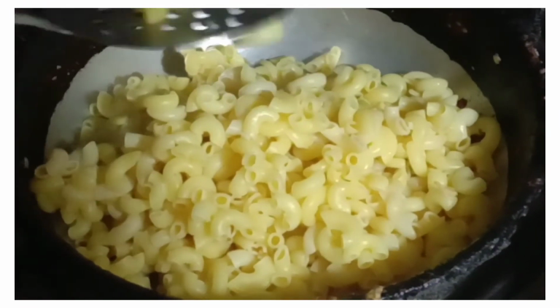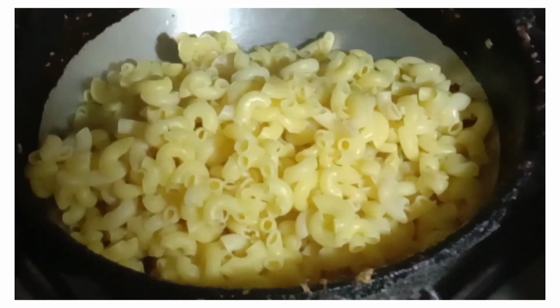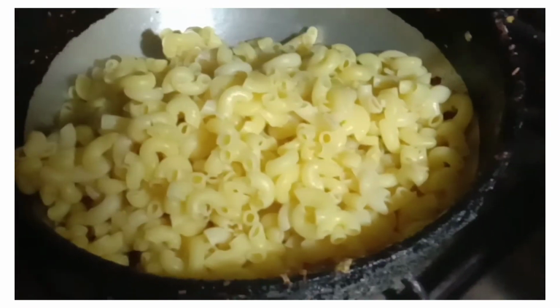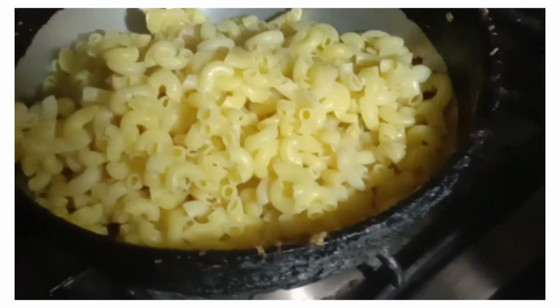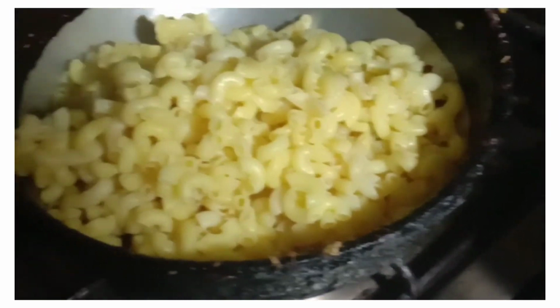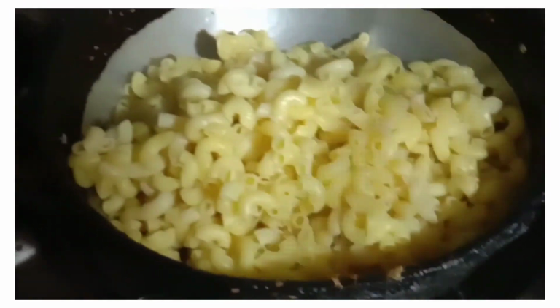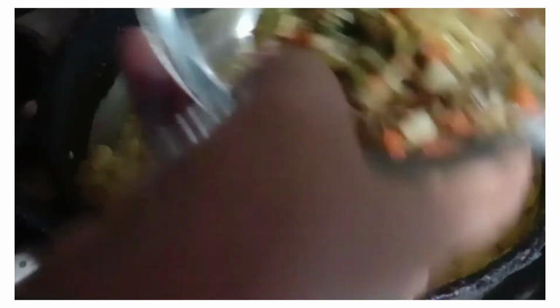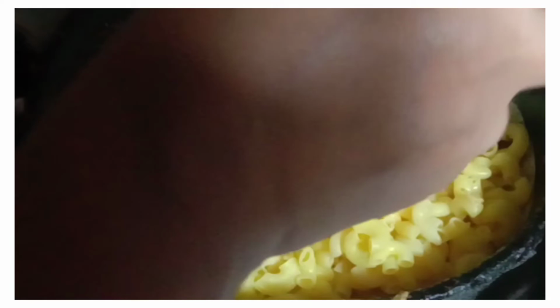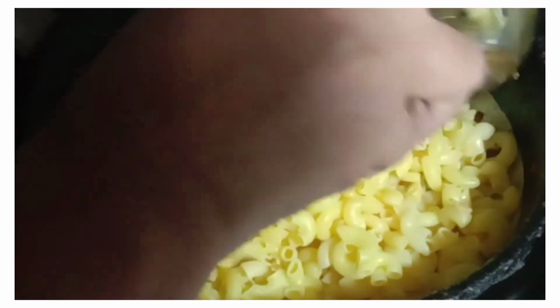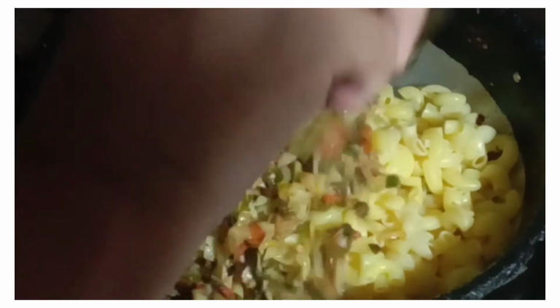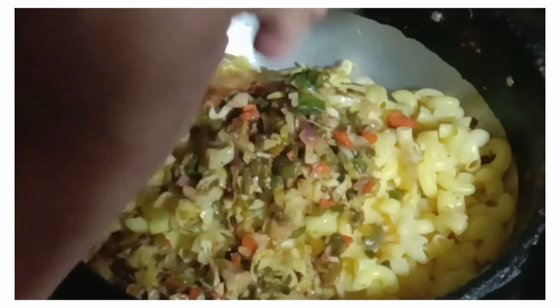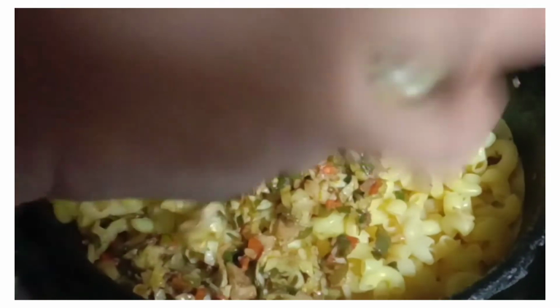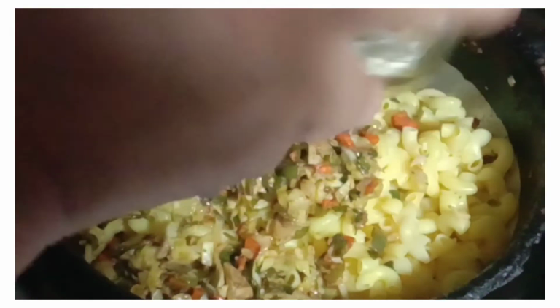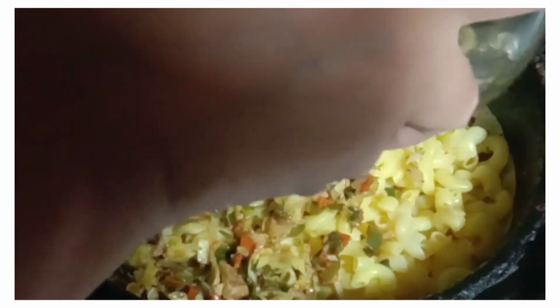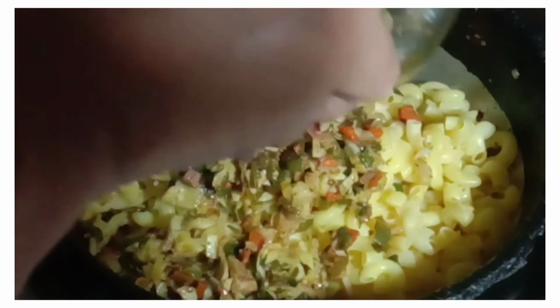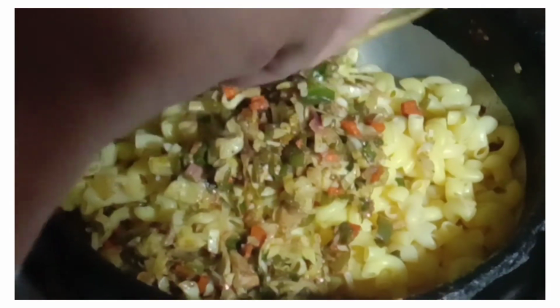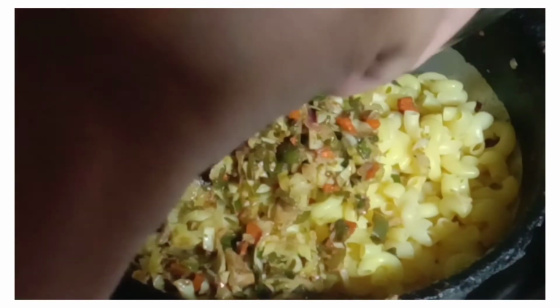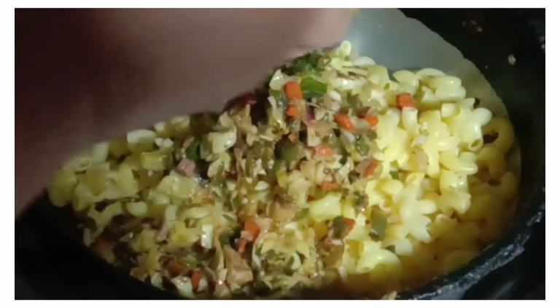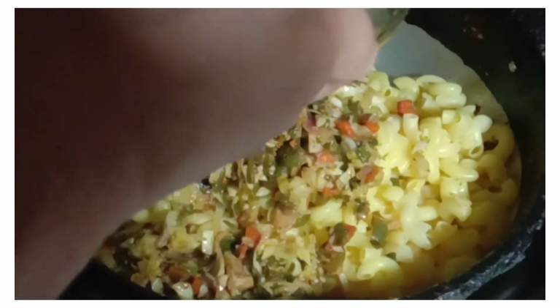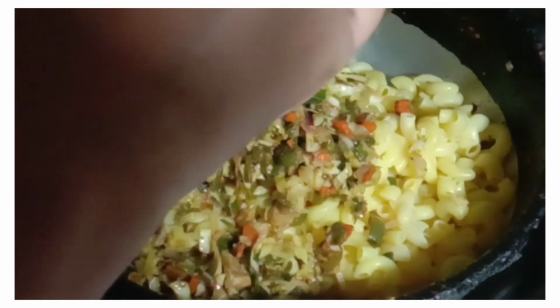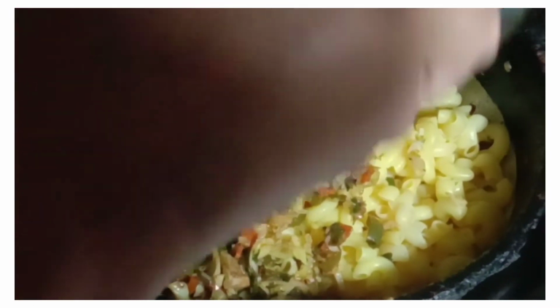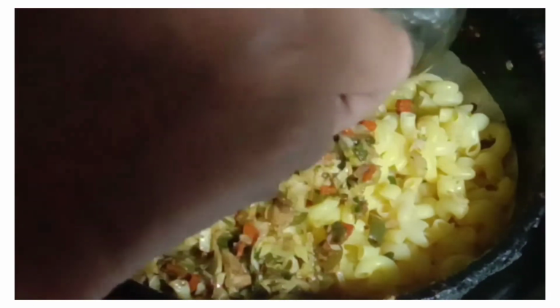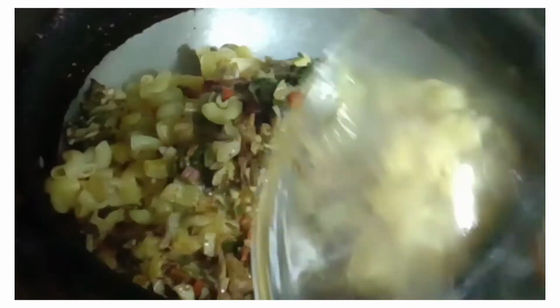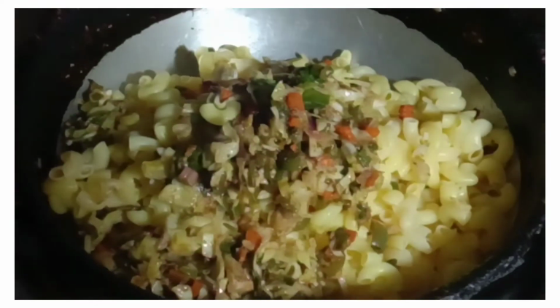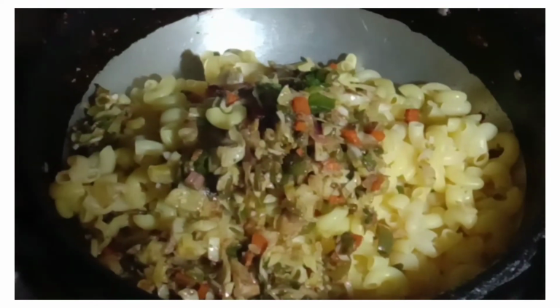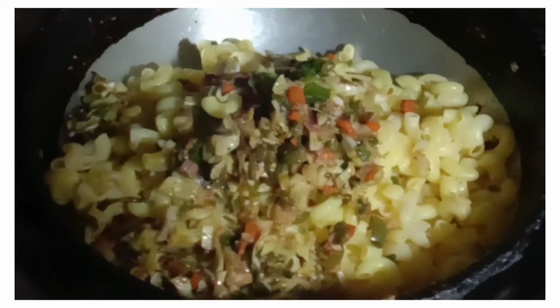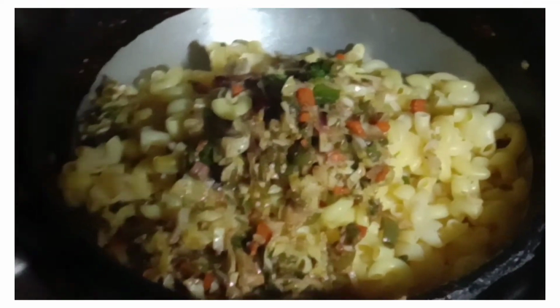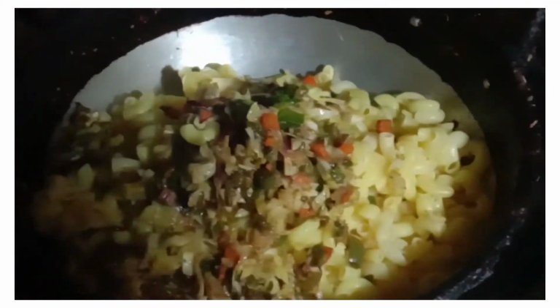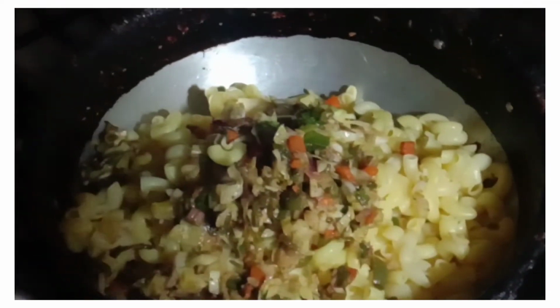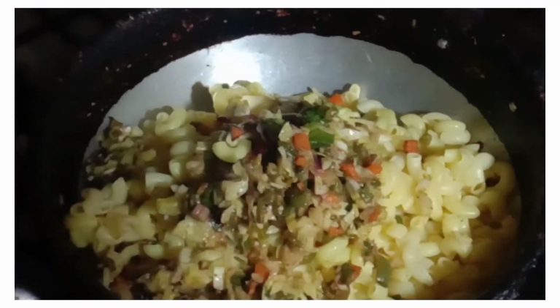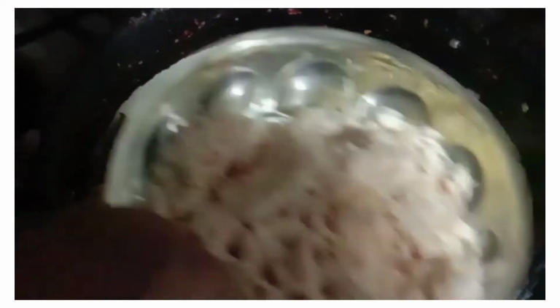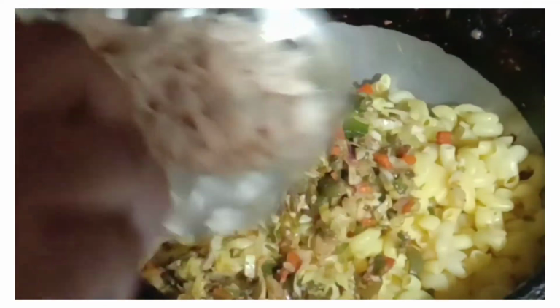We have added the vegetables on top. The chicken bone is shredded well.